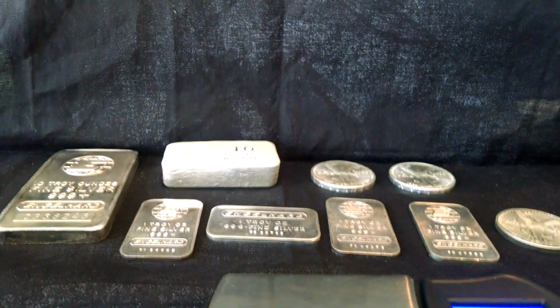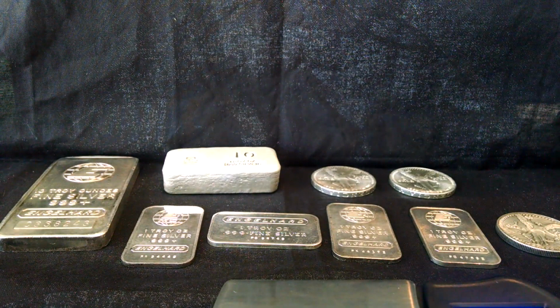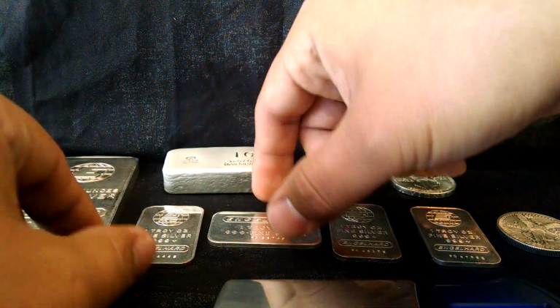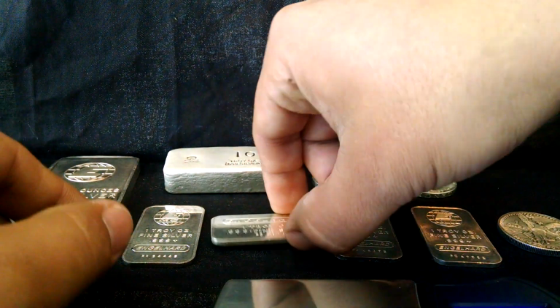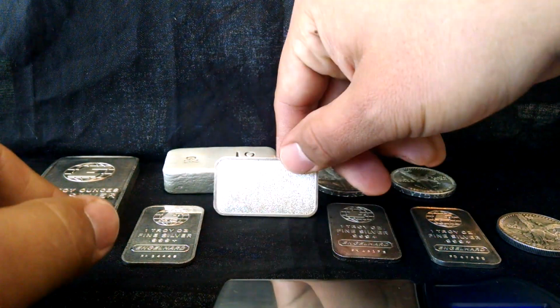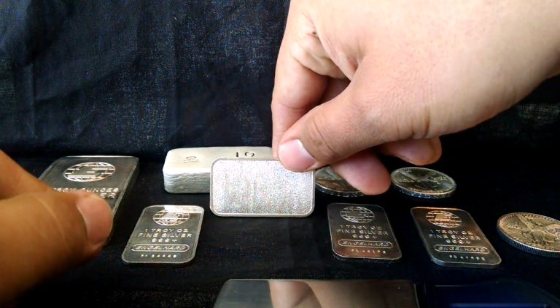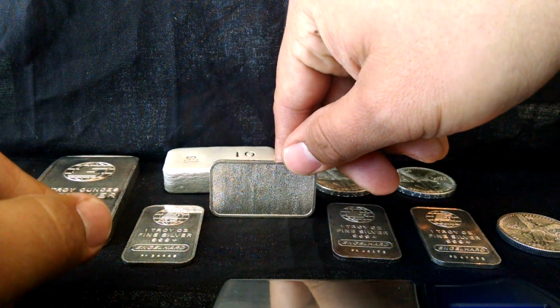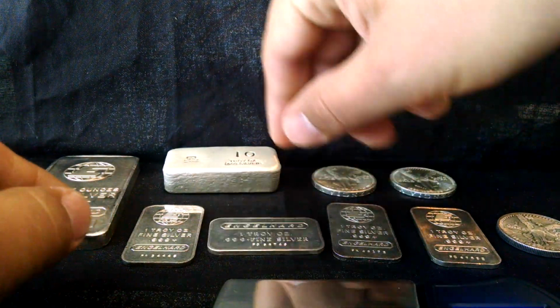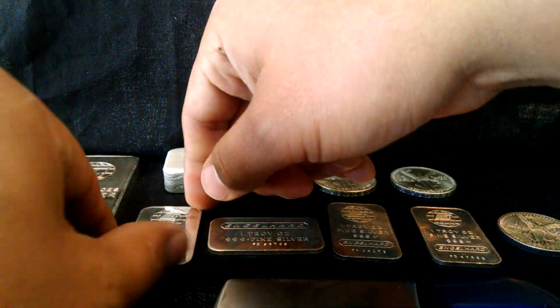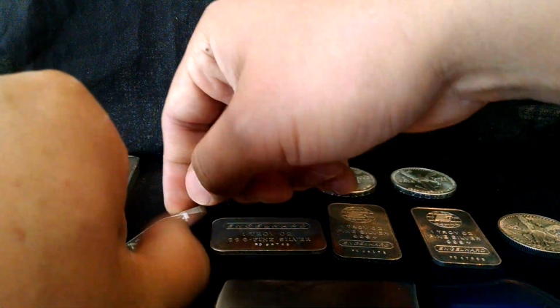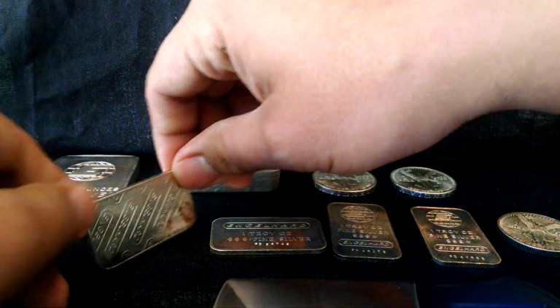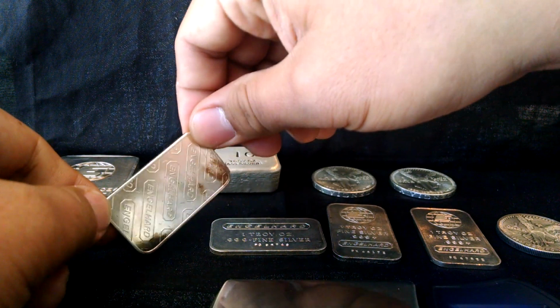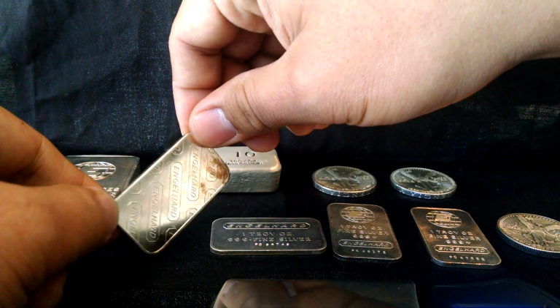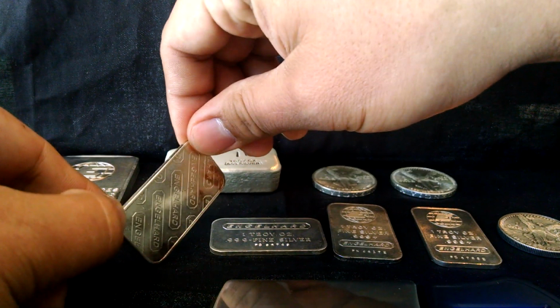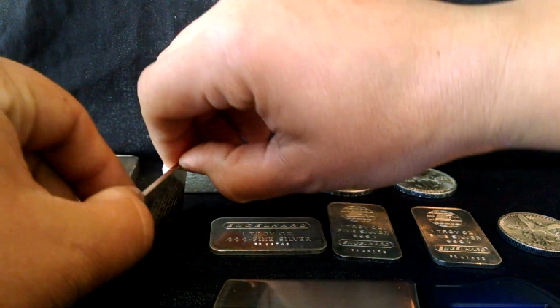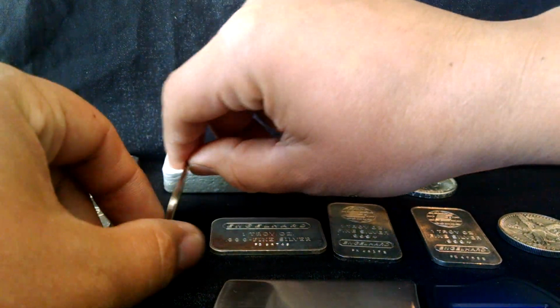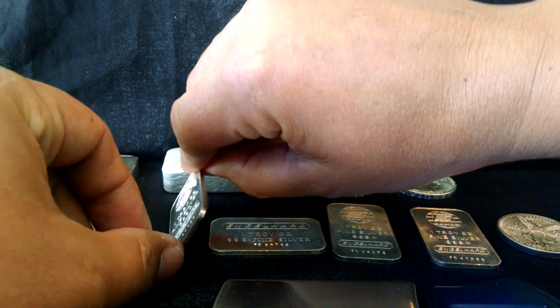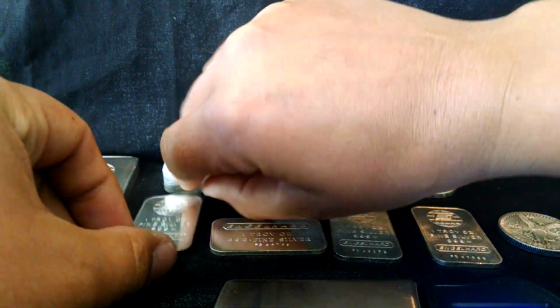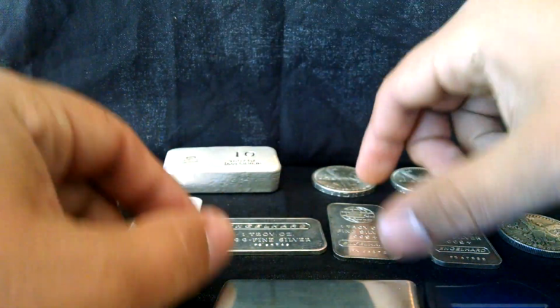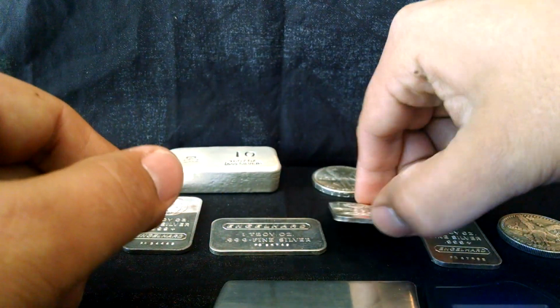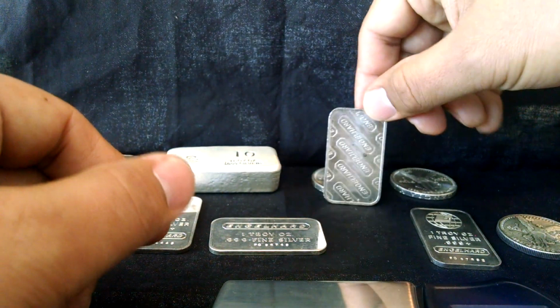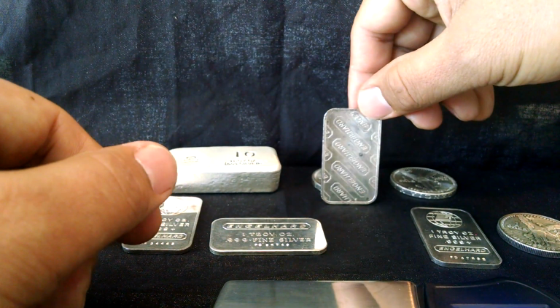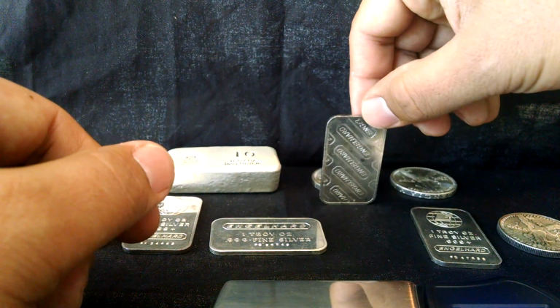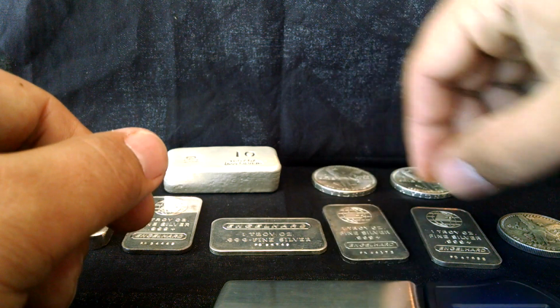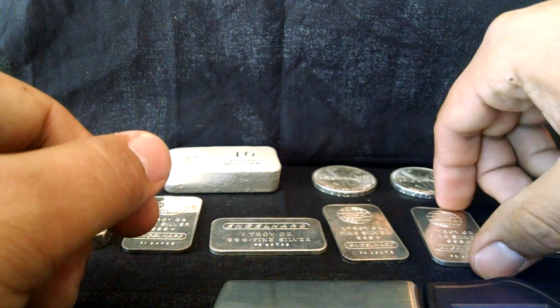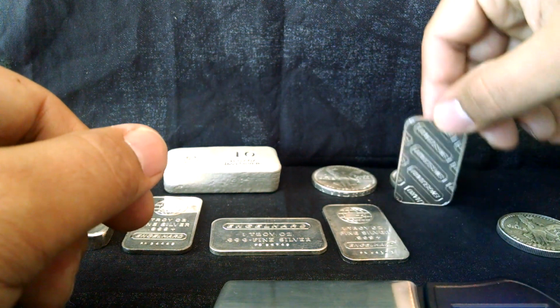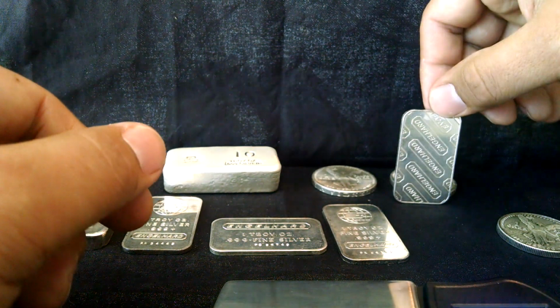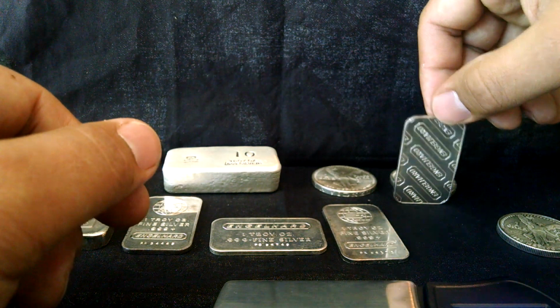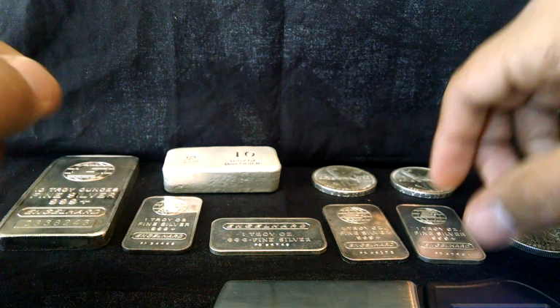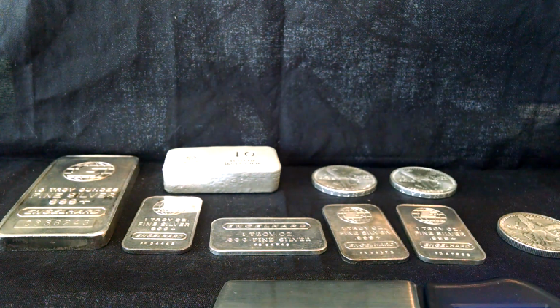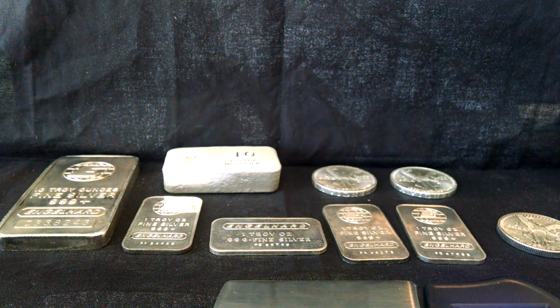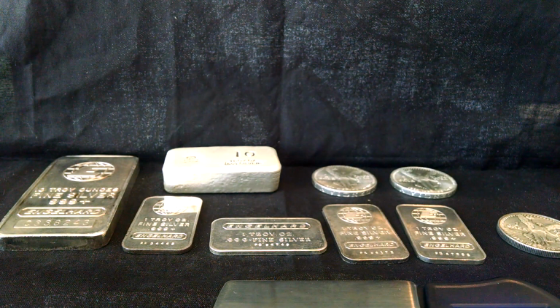On the backs of these guys — well, this one doesn't have any Engelhard print on it. That one does. That one does. That one does. Anyways, let's do the ice test.